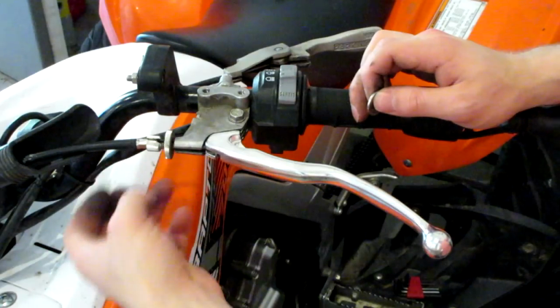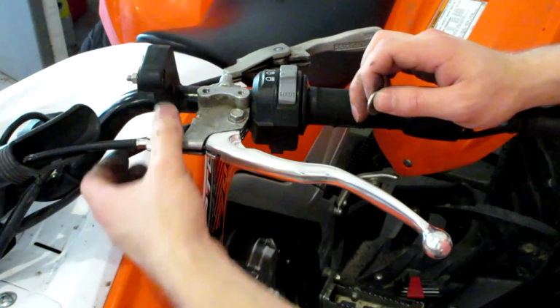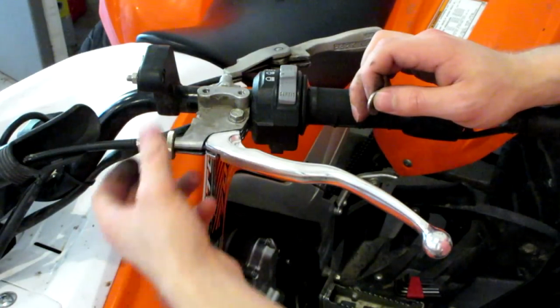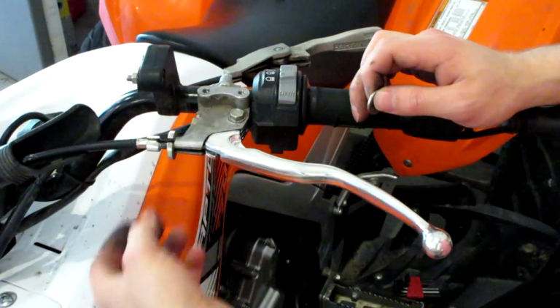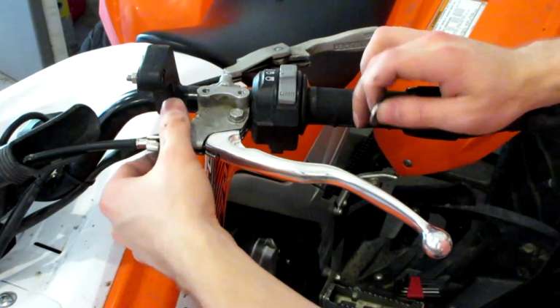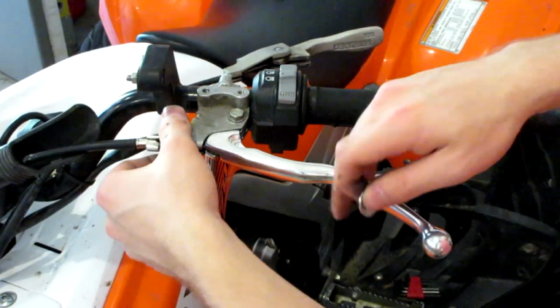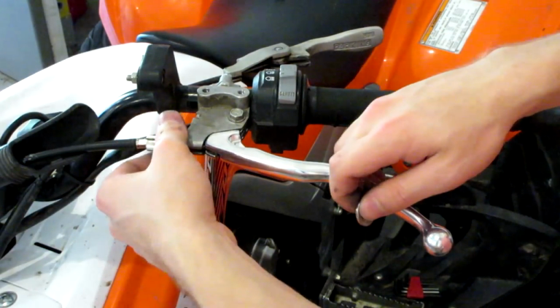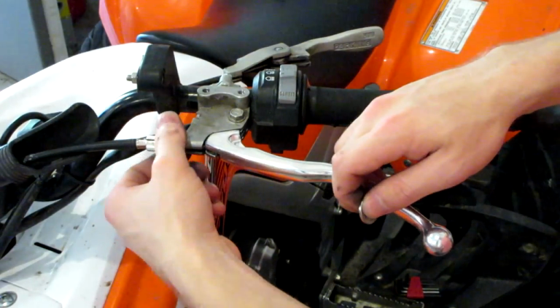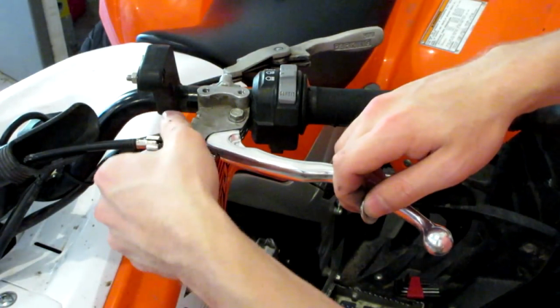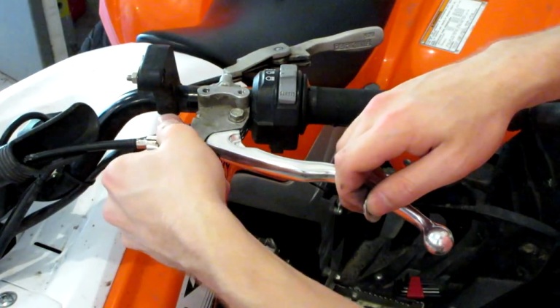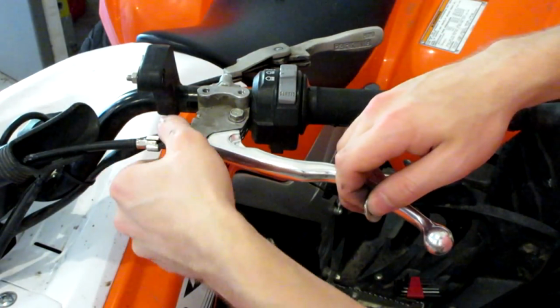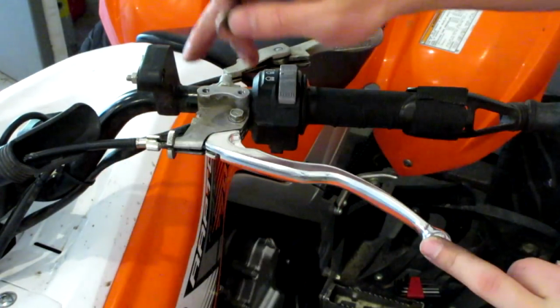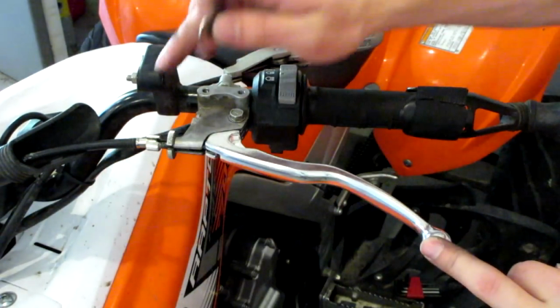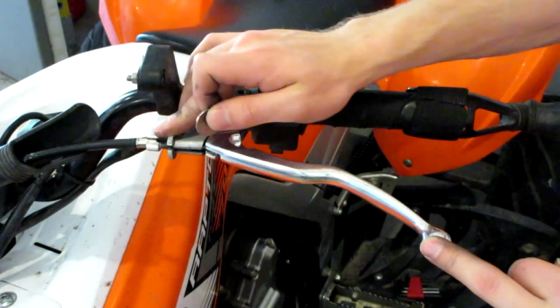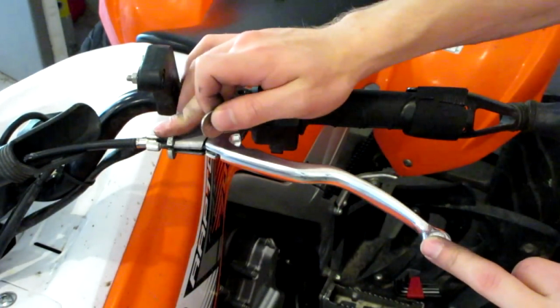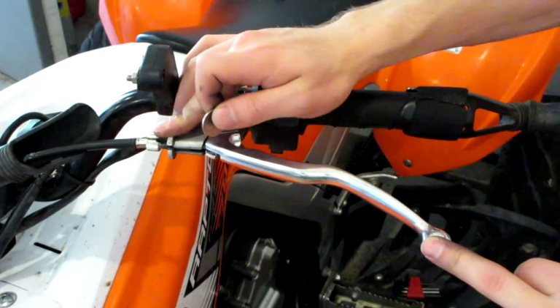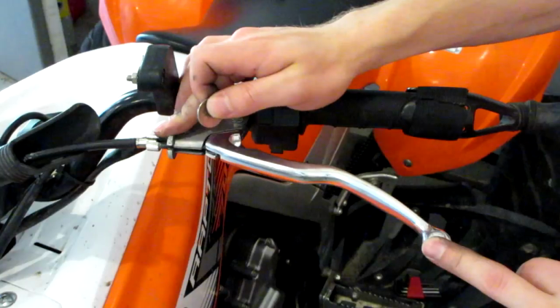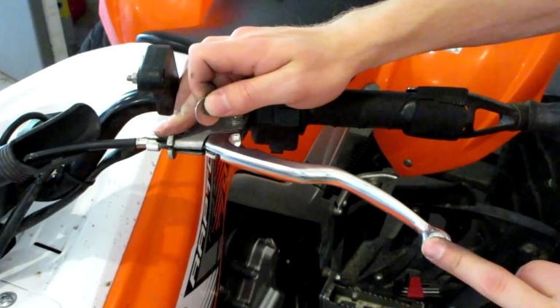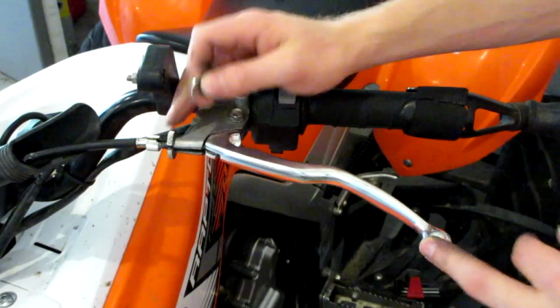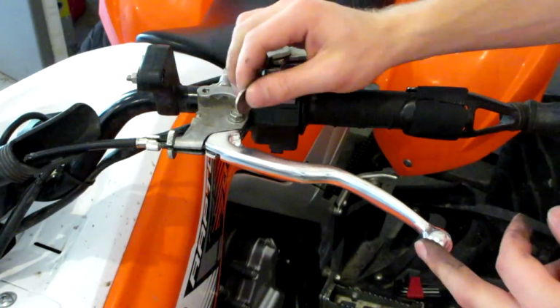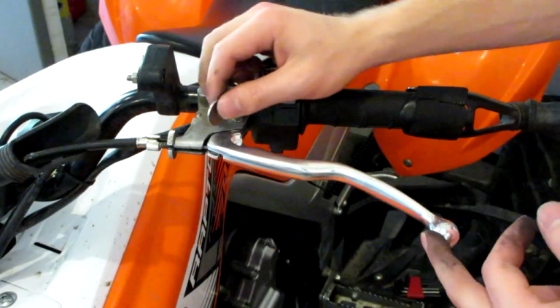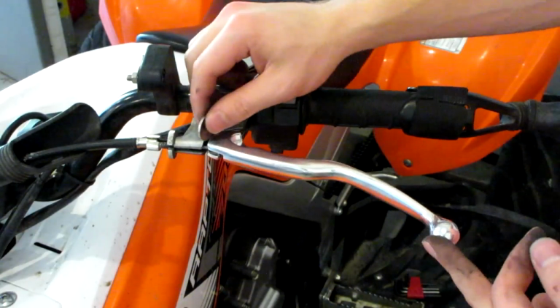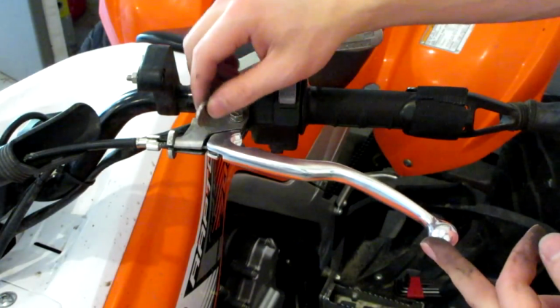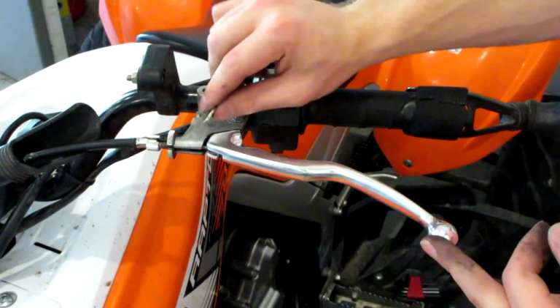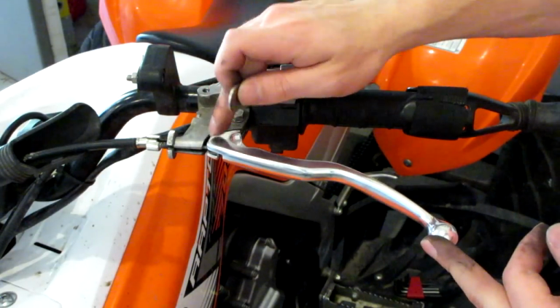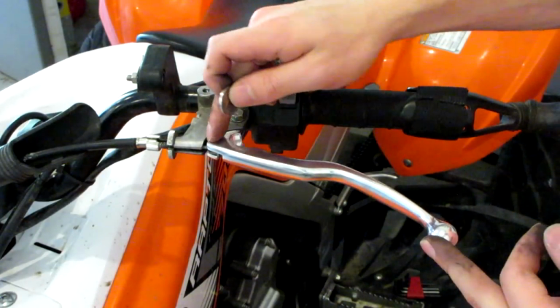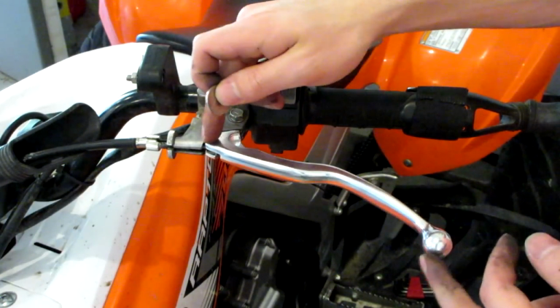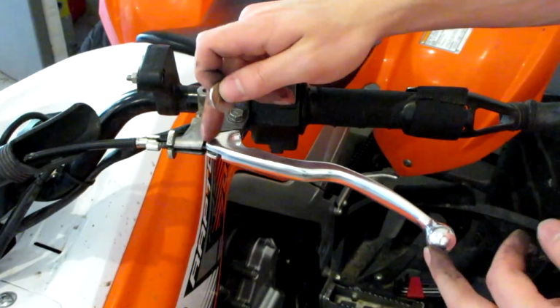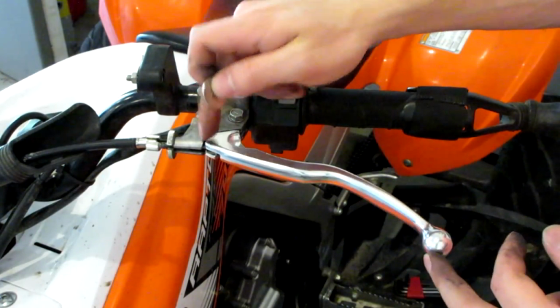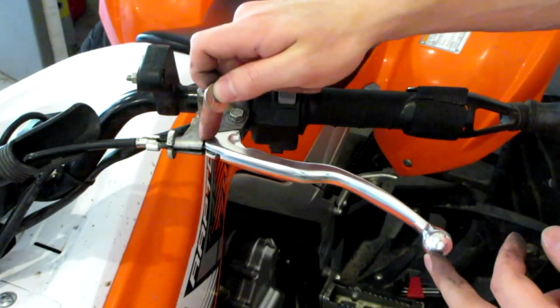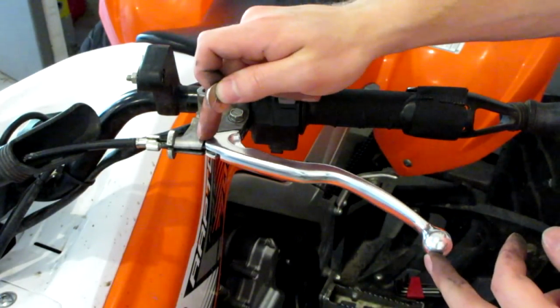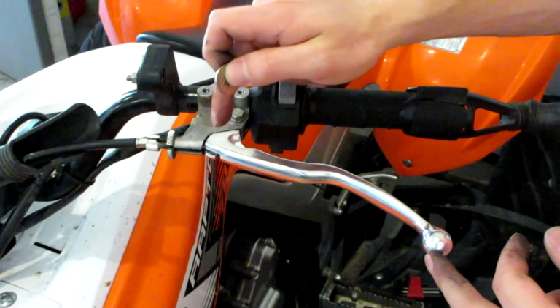Go ahead and tighten up that last nut, just like that. After that nut is tight, you are ready to go. I do want to mention the reason that you want this gap here — you need a gap between your lever and your assembly.